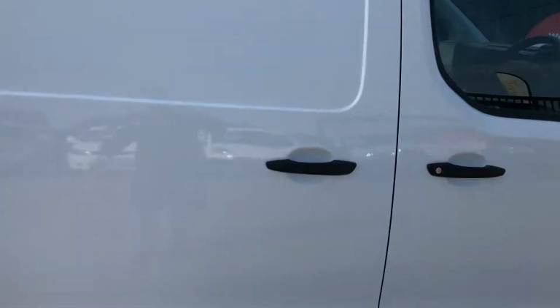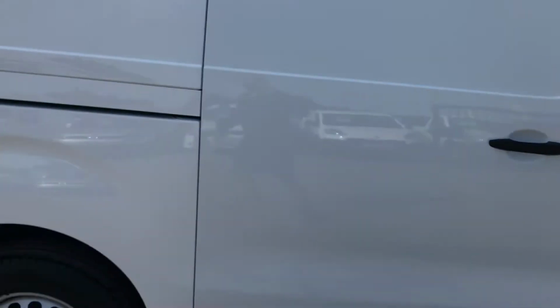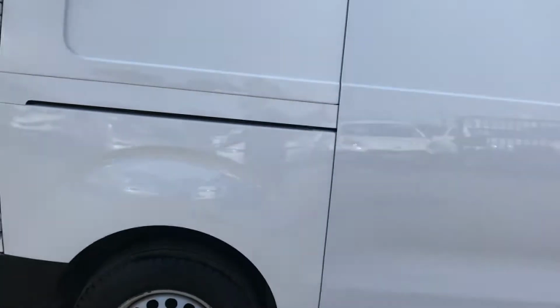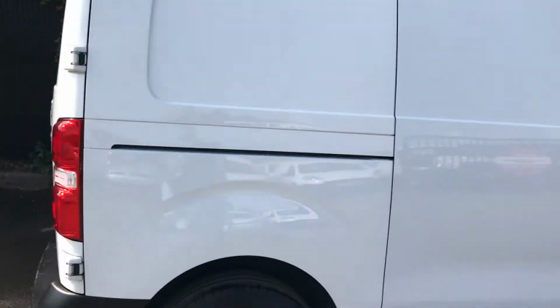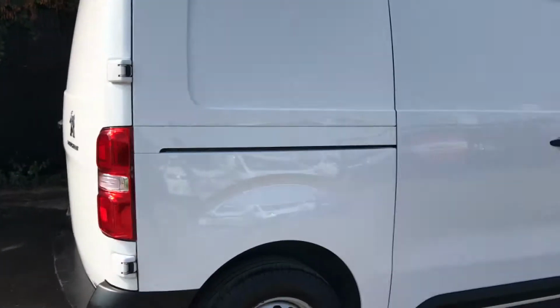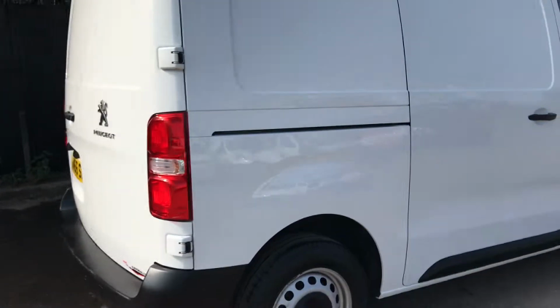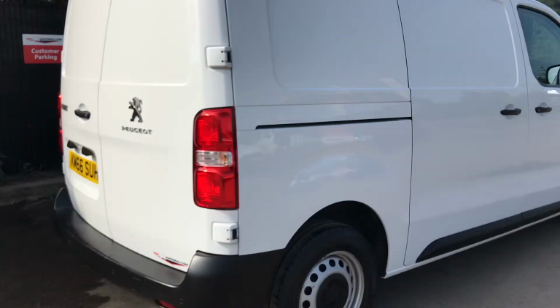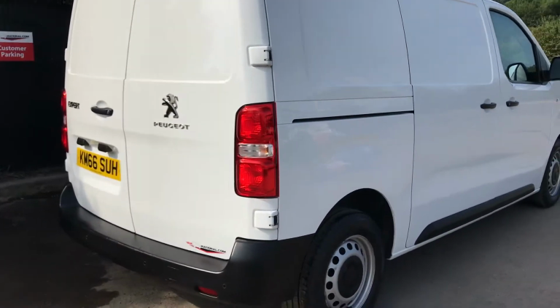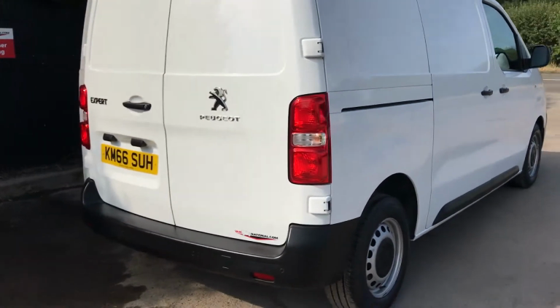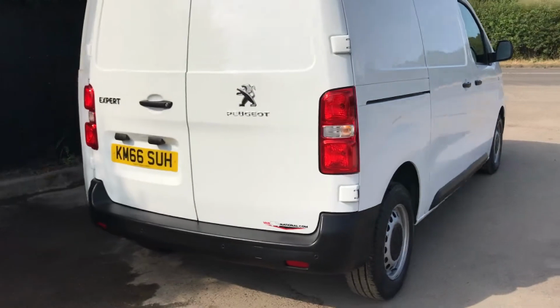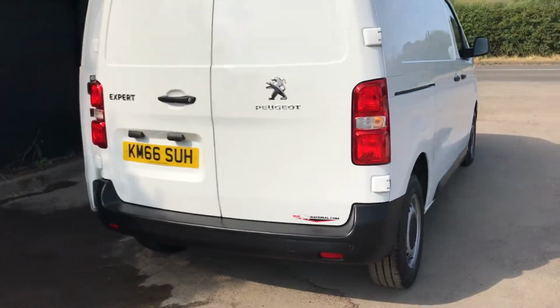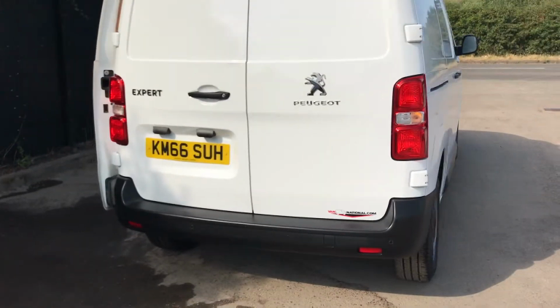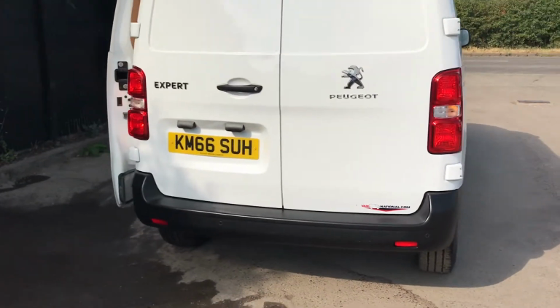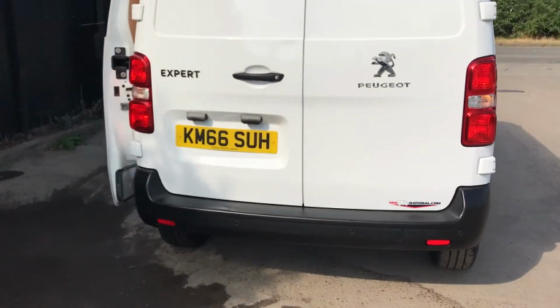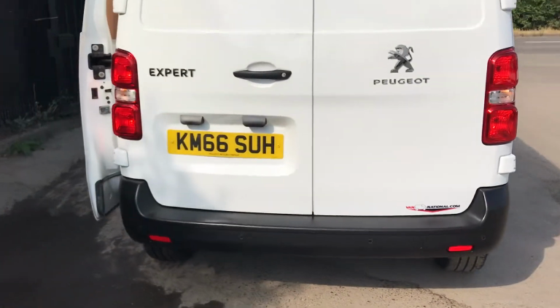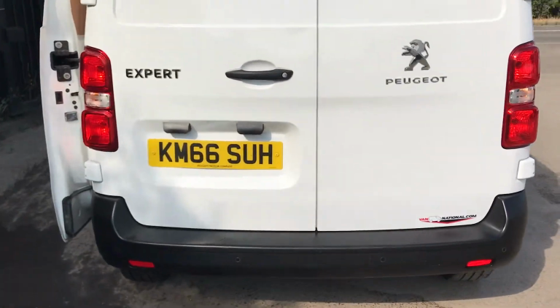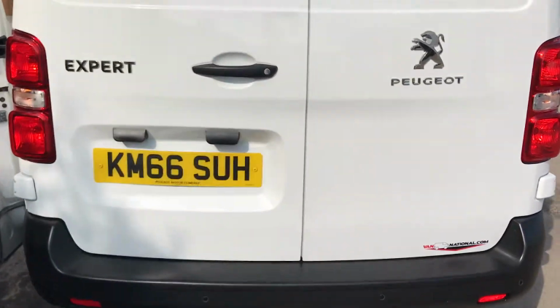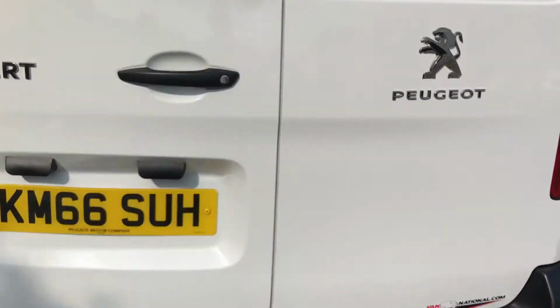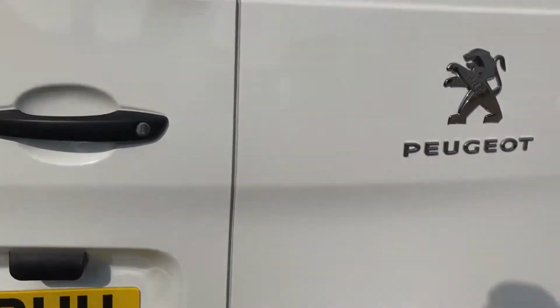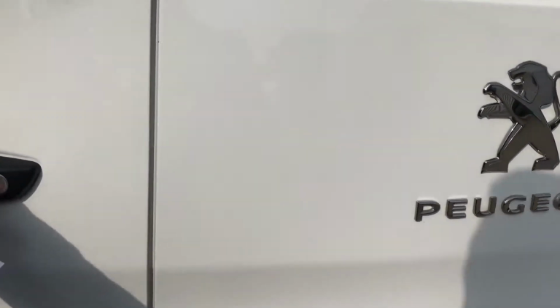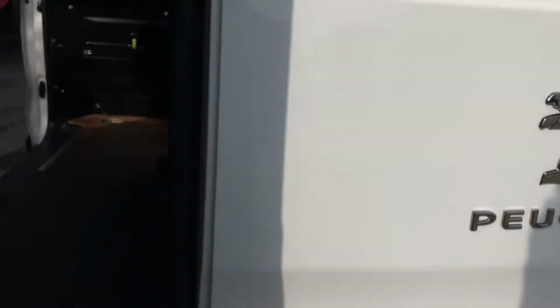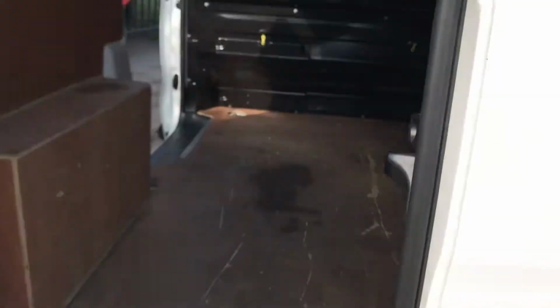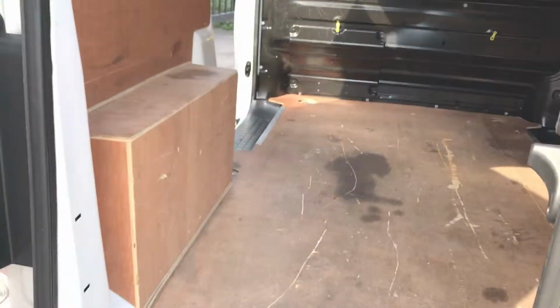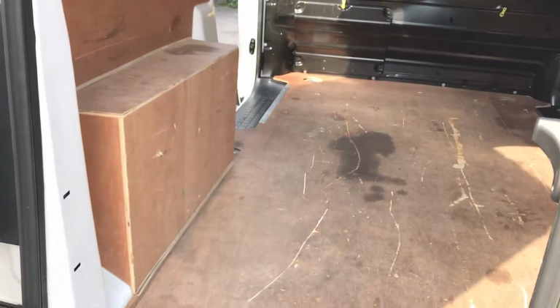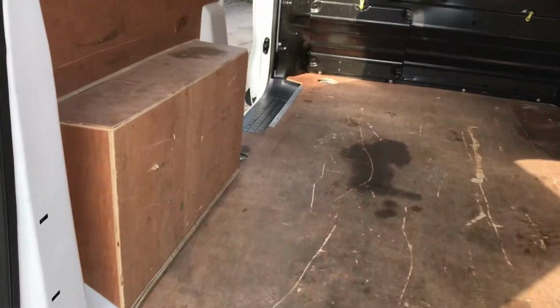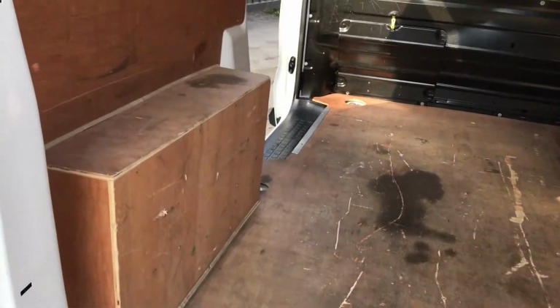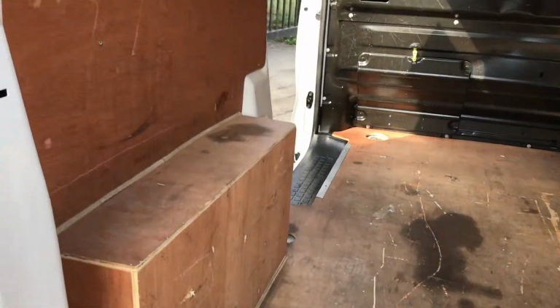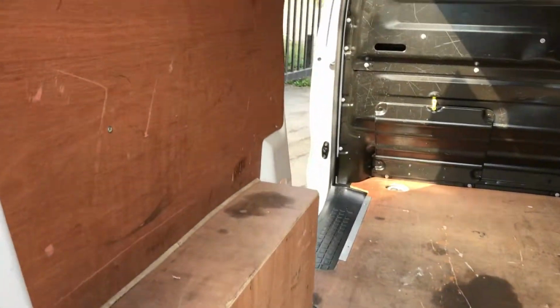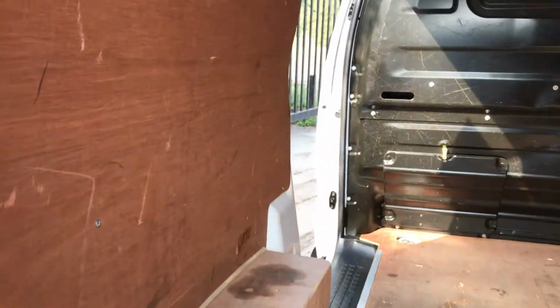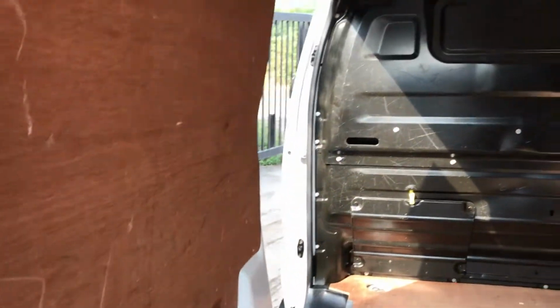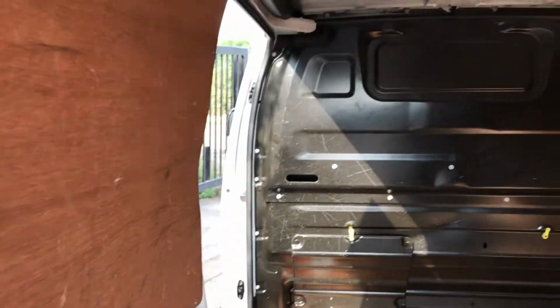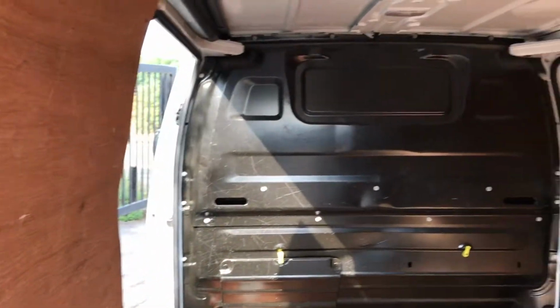Around the back of the vehicle, this one's also got parking sensors at the rear. Inside the back here, we've also got the ply lining throughout.